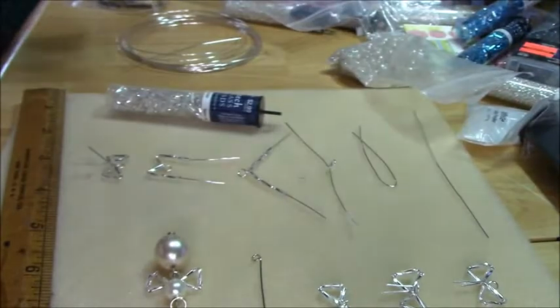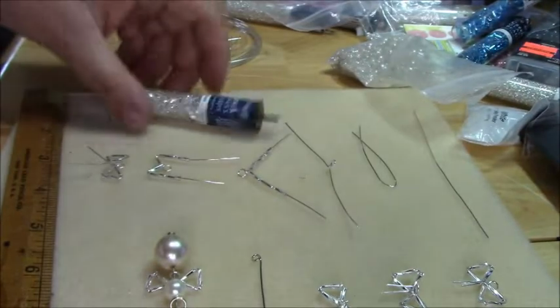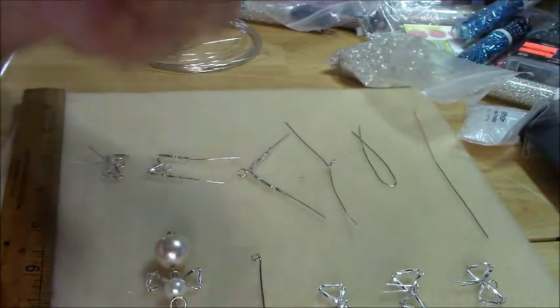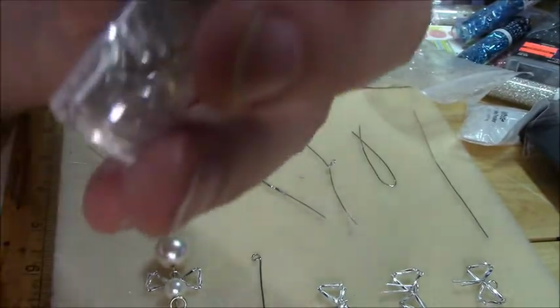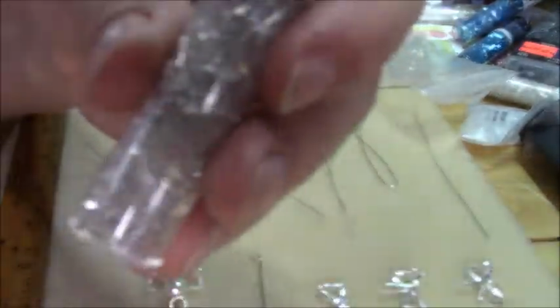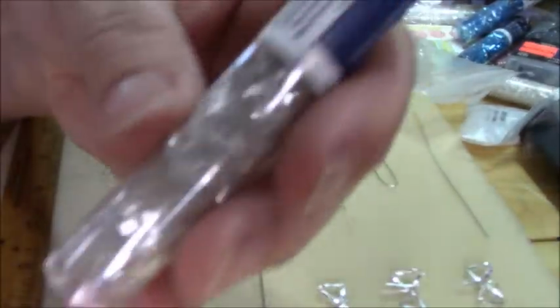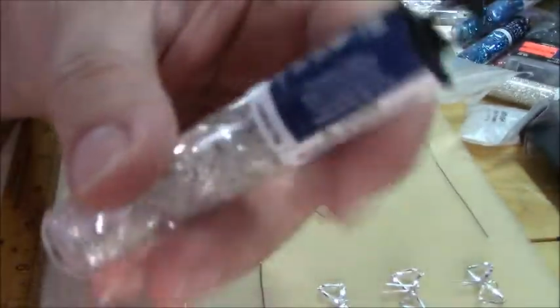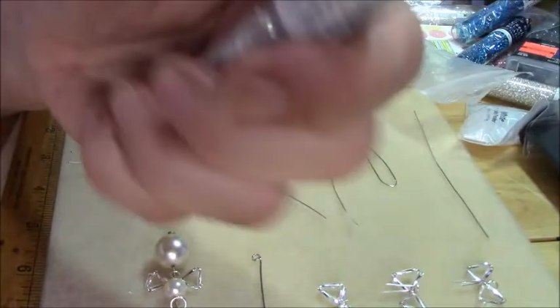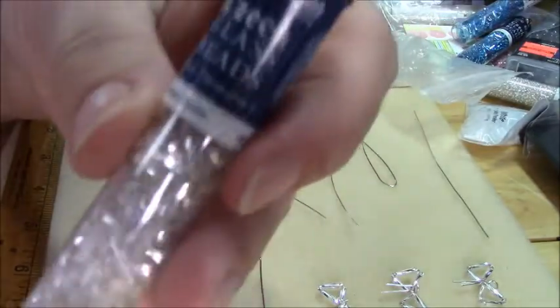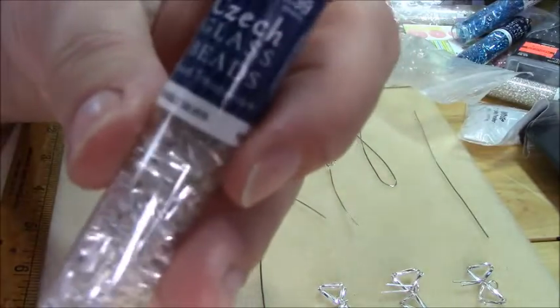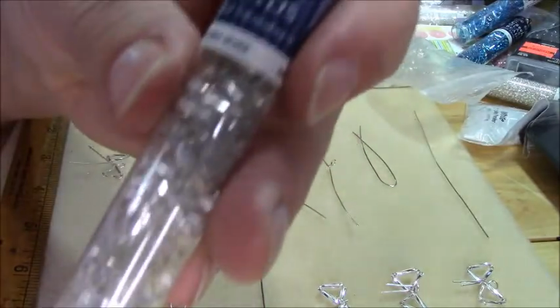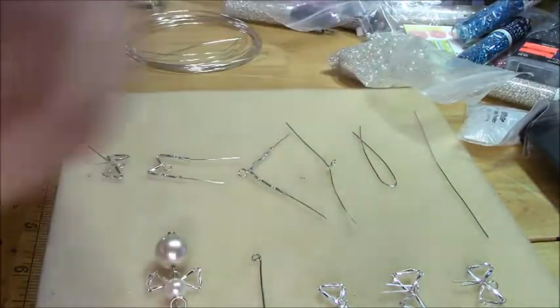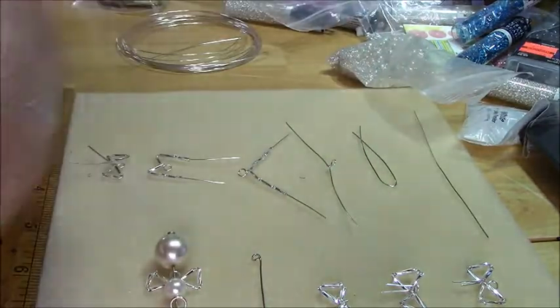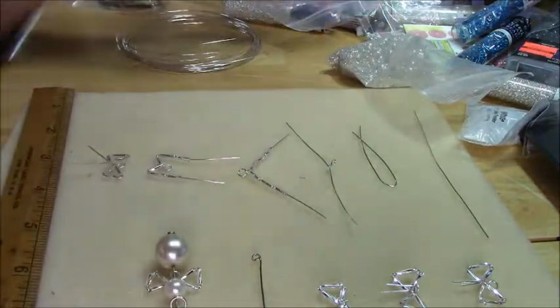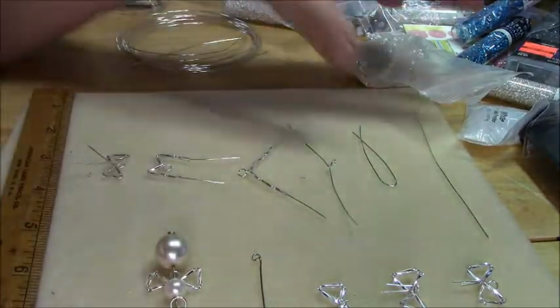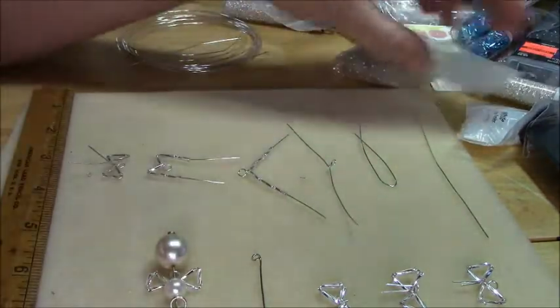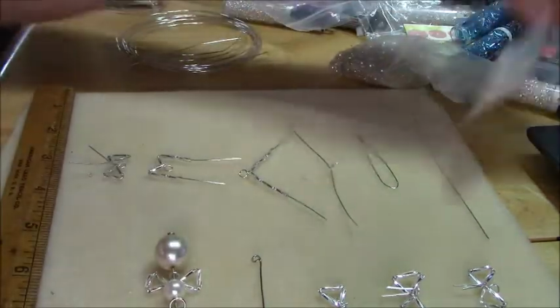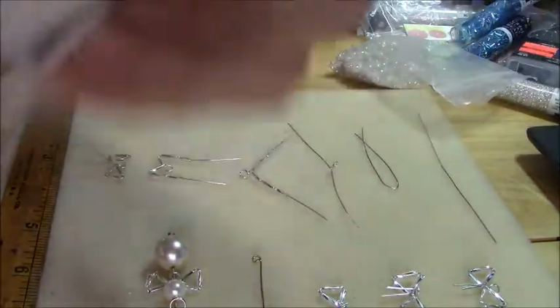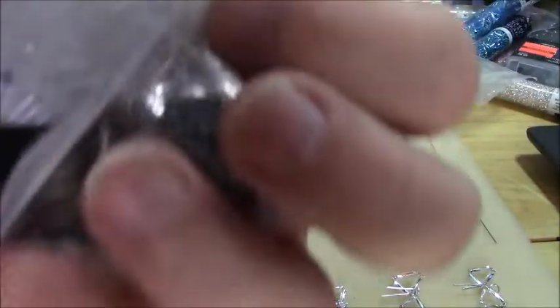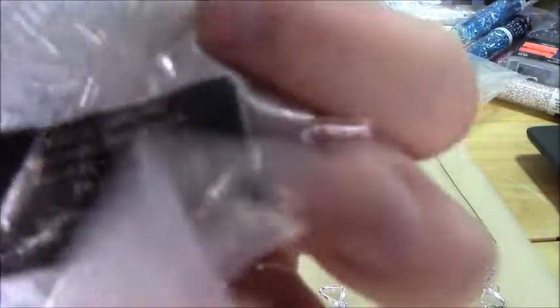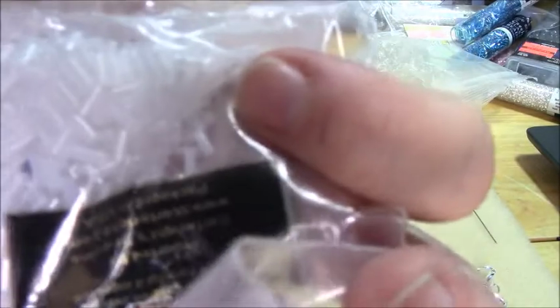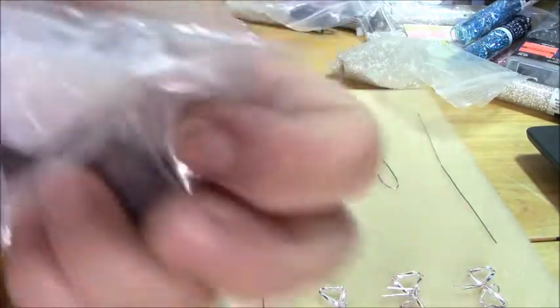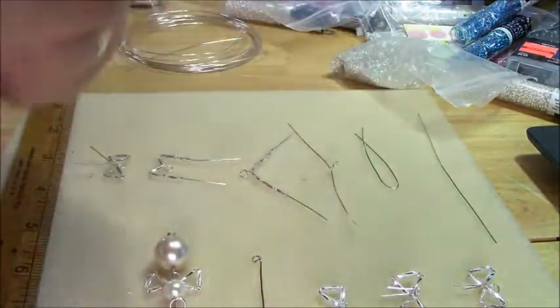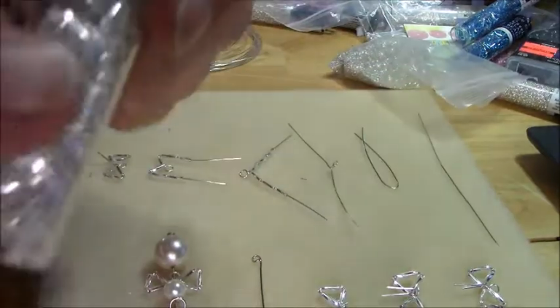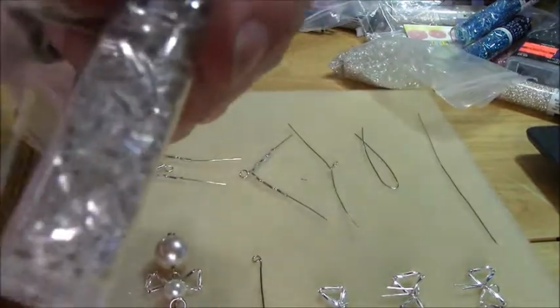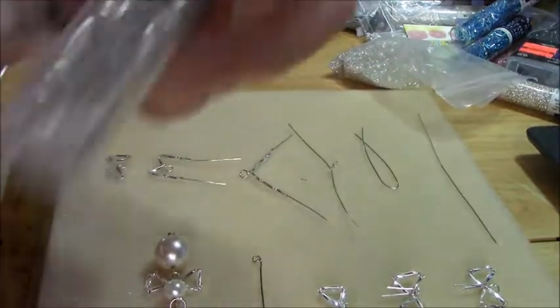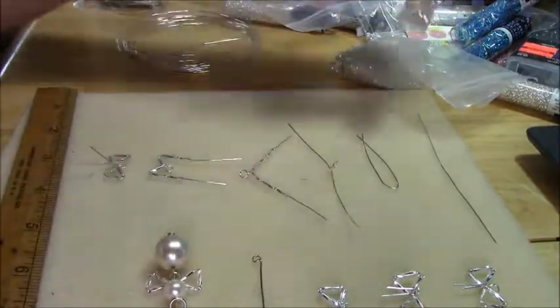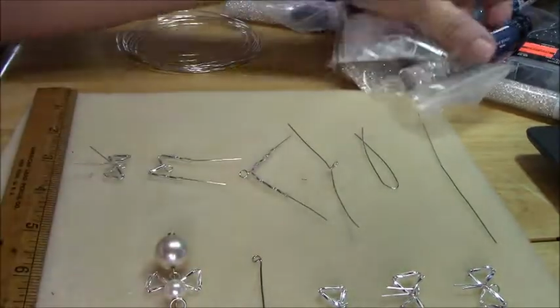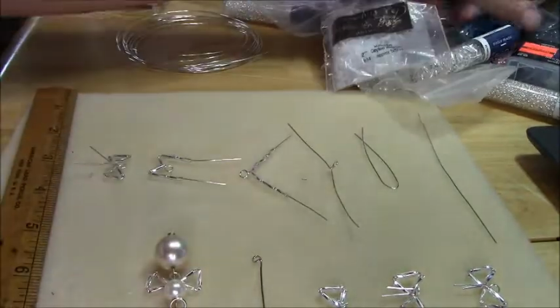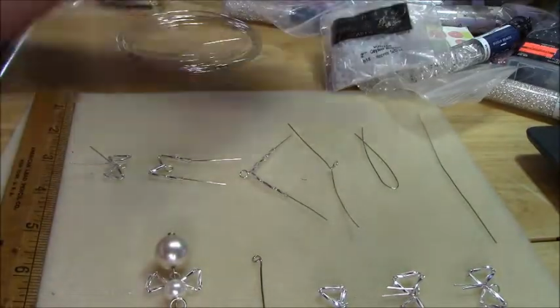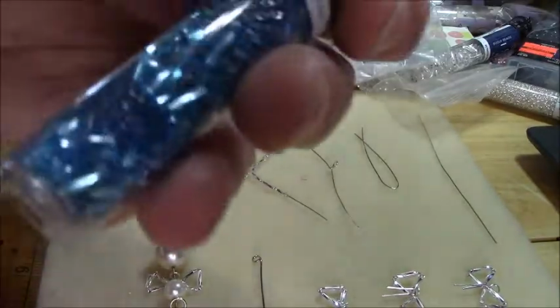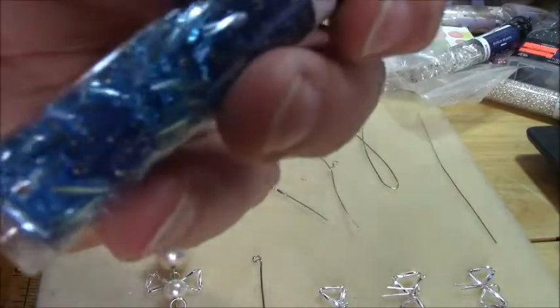First thing you're going to need is some bugle beads. Now these are from Hobby Lobby, but you can use any bugle beads you have. I've got these from Cartwright — I just happen to like these twists, and you can get them in different colors.